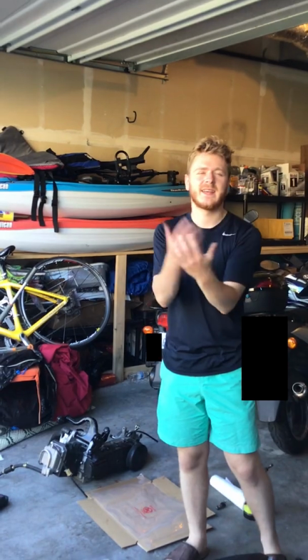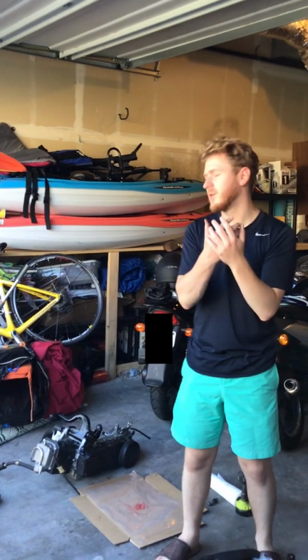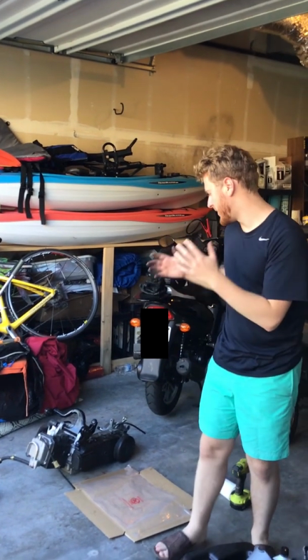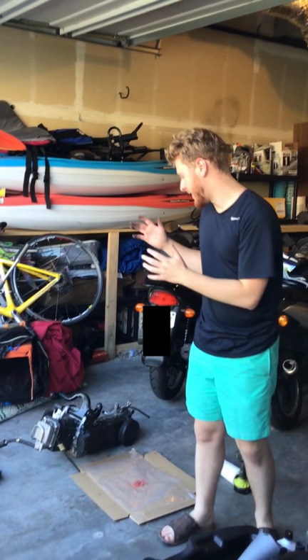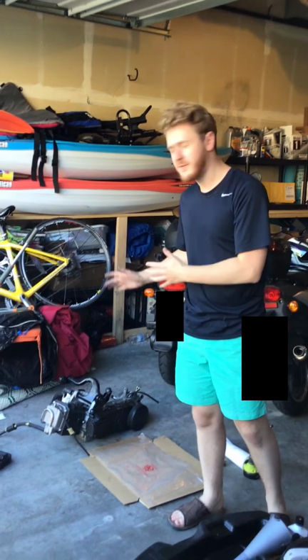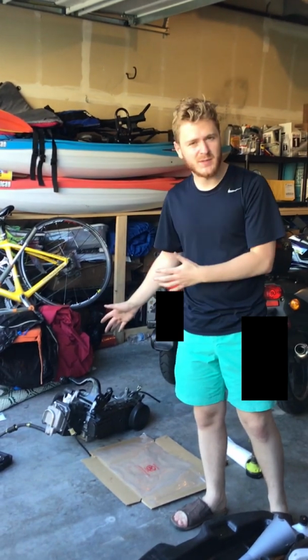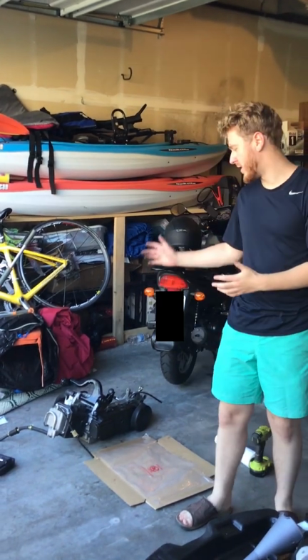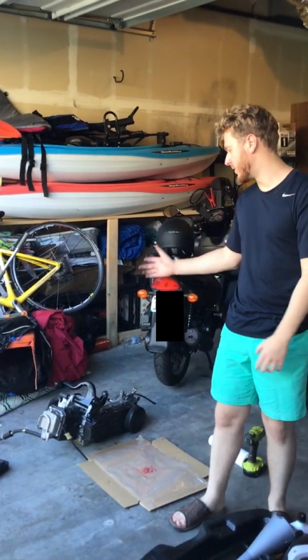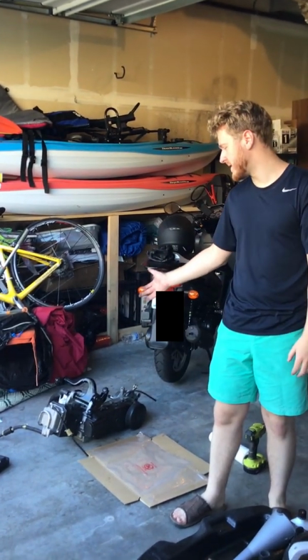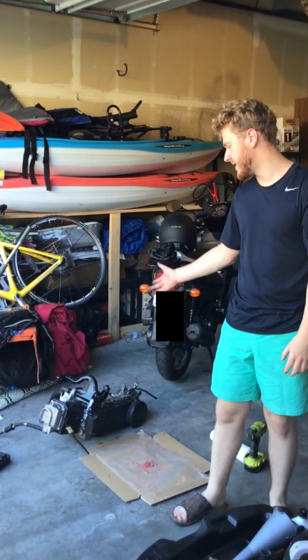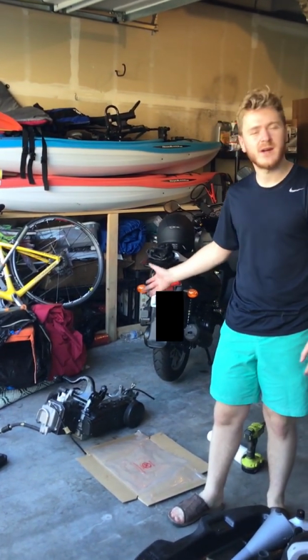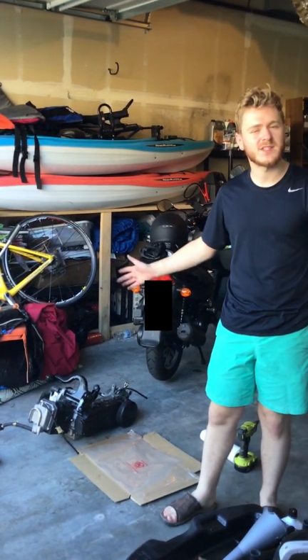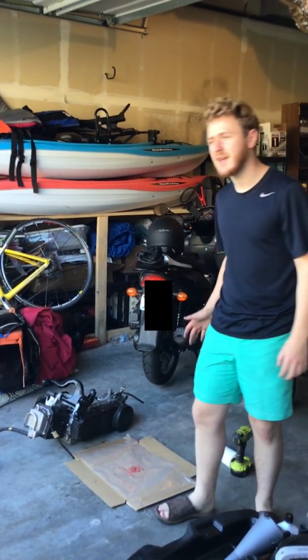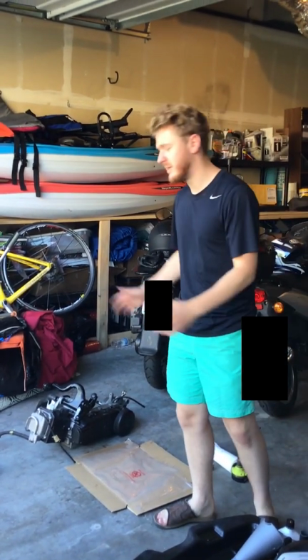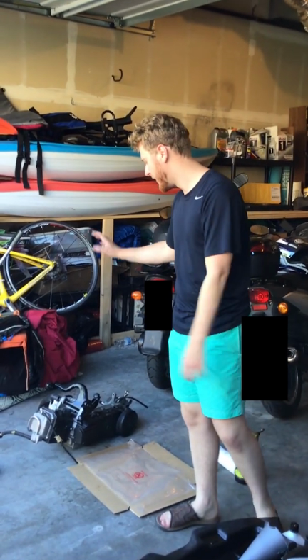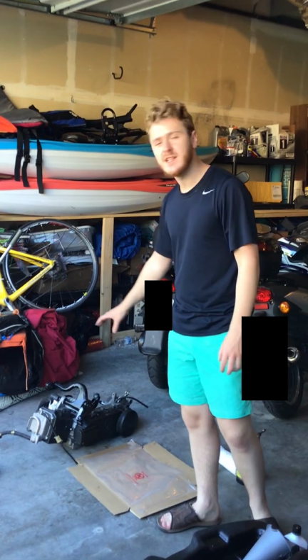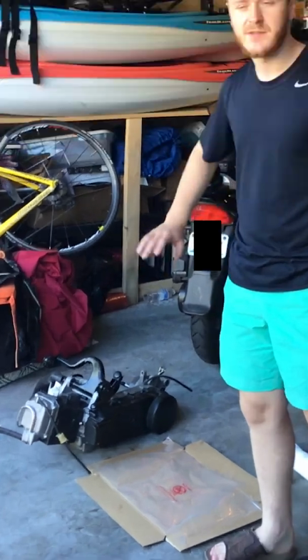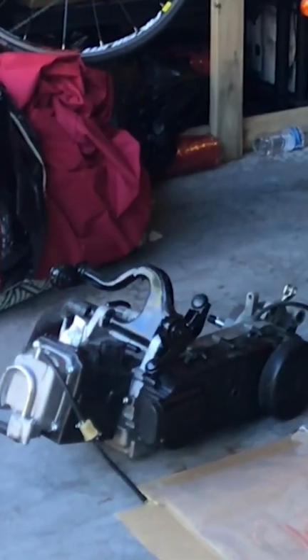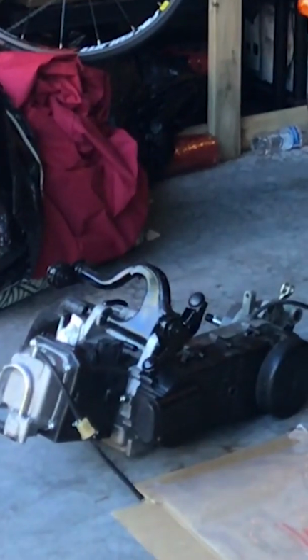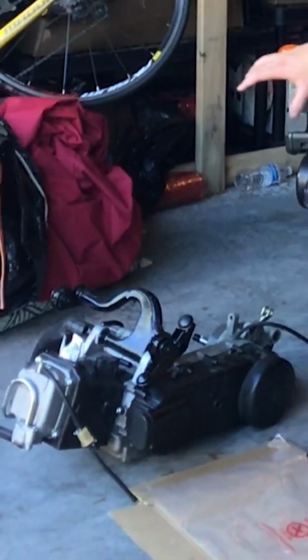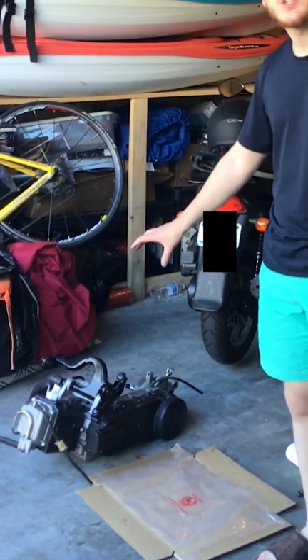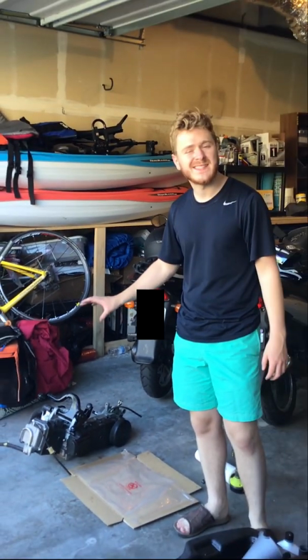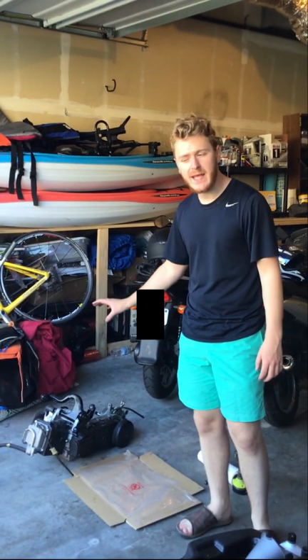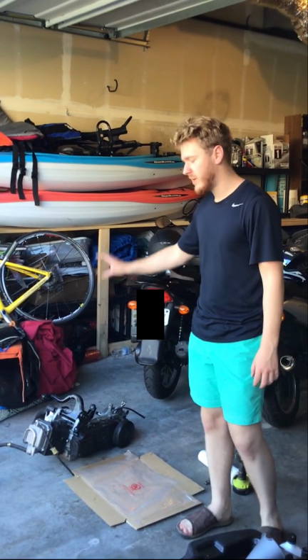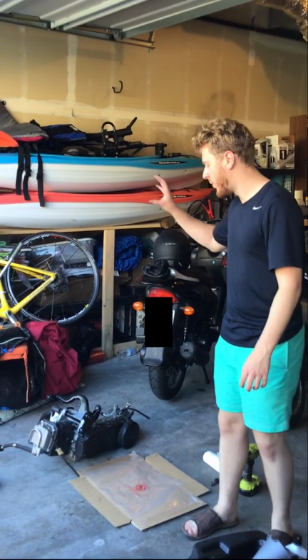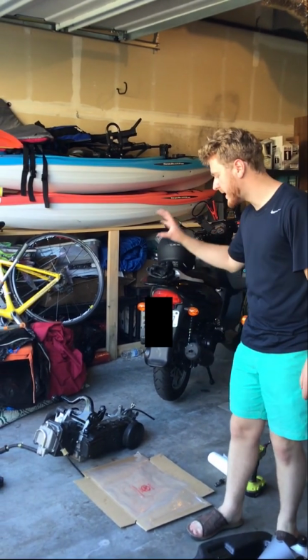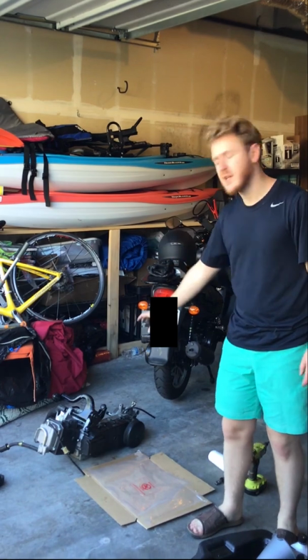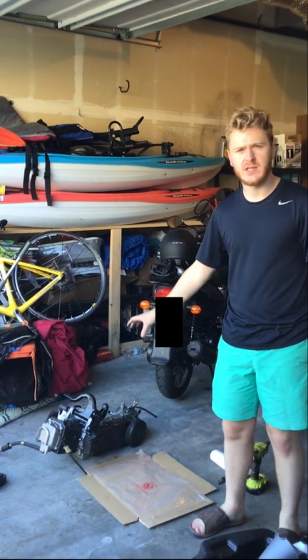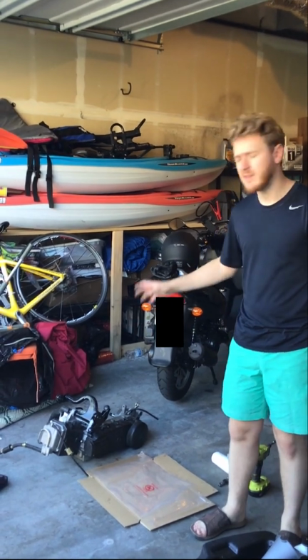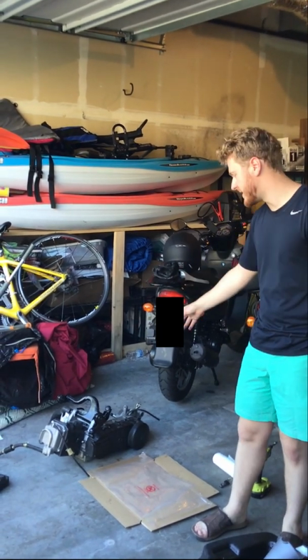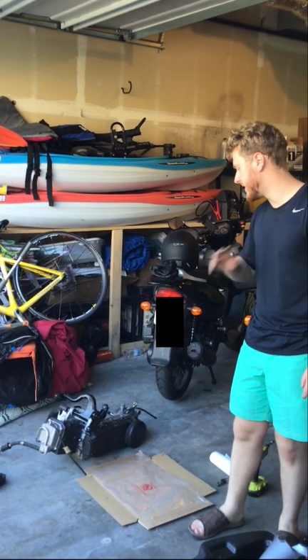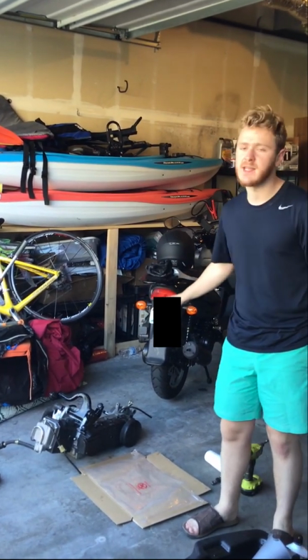Today we're going to be doing a valve adjustment on a 150cc GY6 Chinese engine. These Chinese engines are very popular, and the procedure is the same for any kind of Chinese engine, even a 50cc. It's all the same.